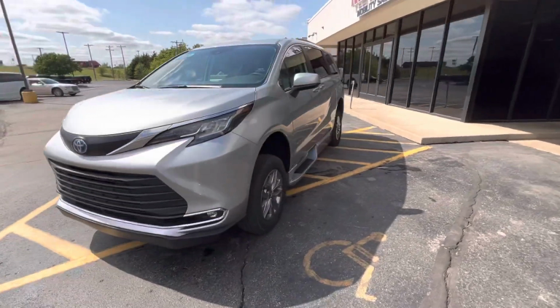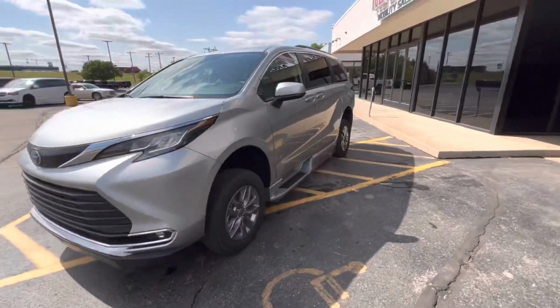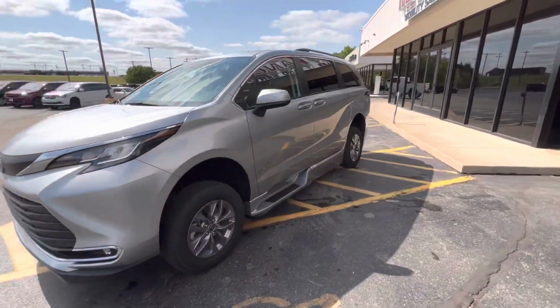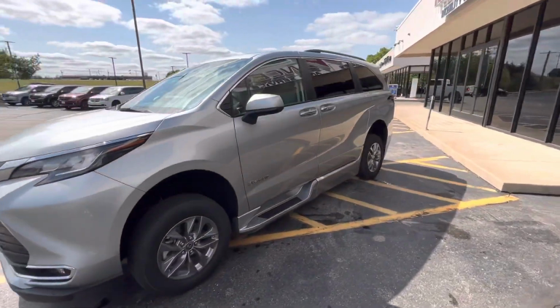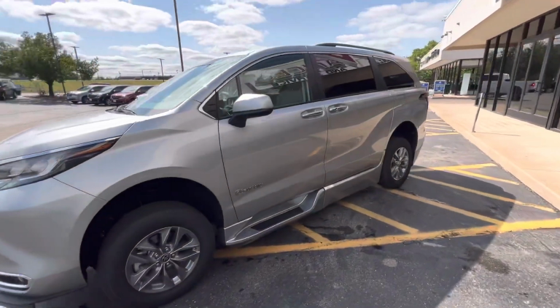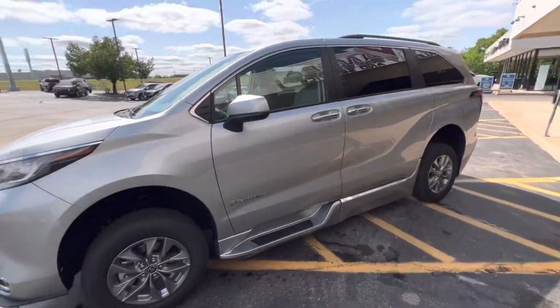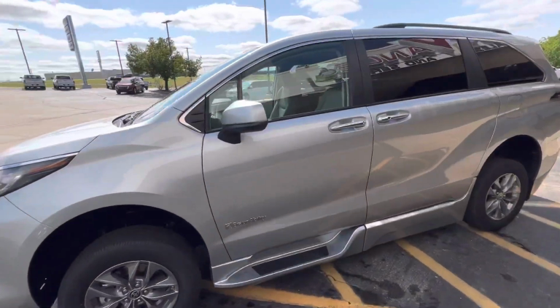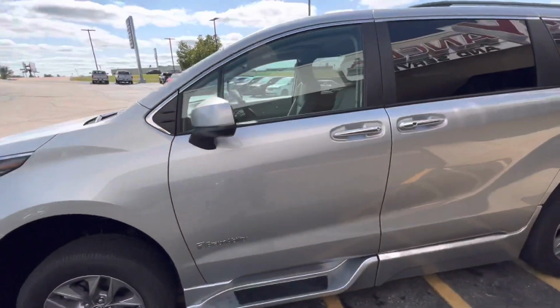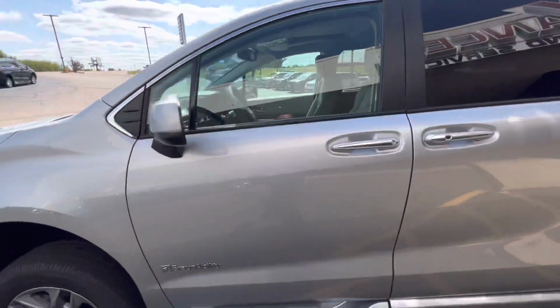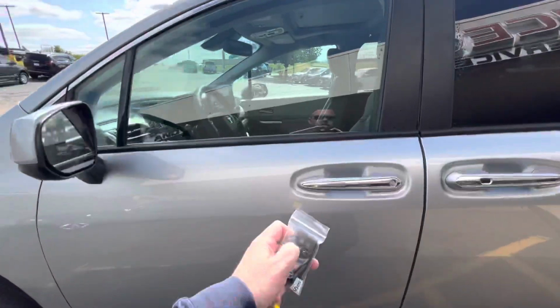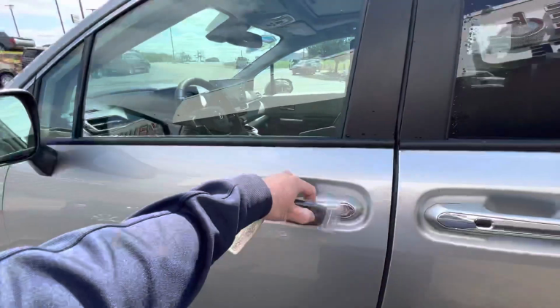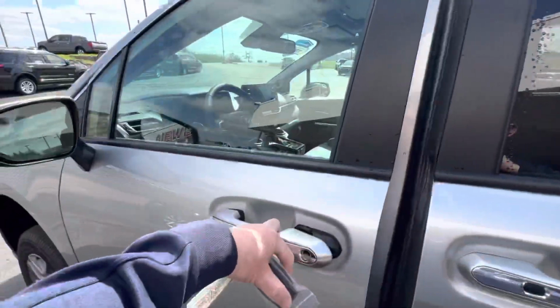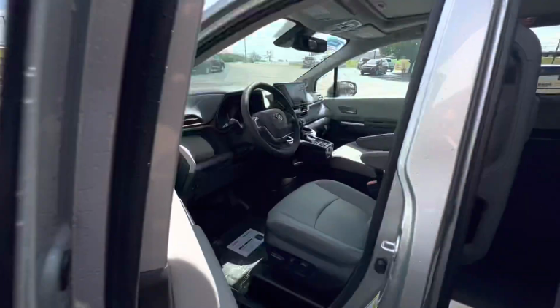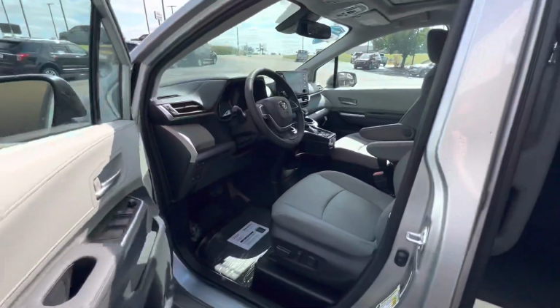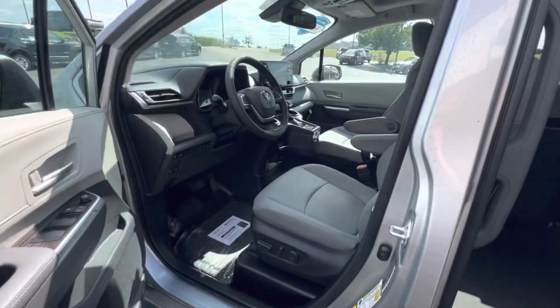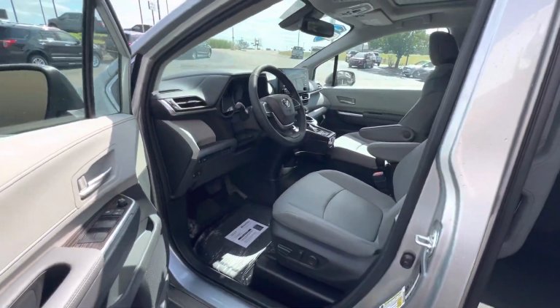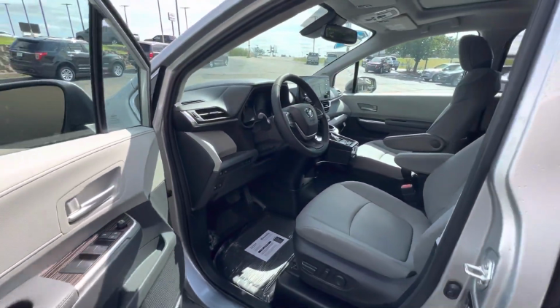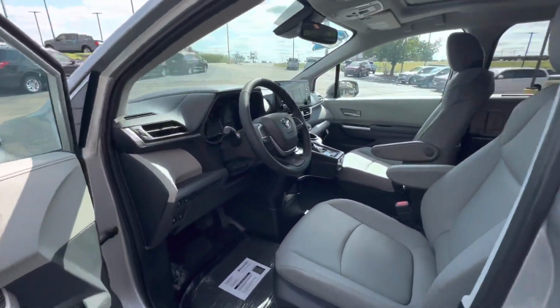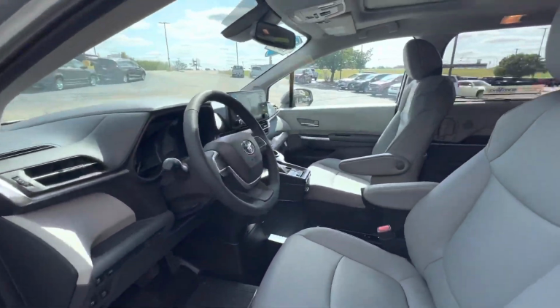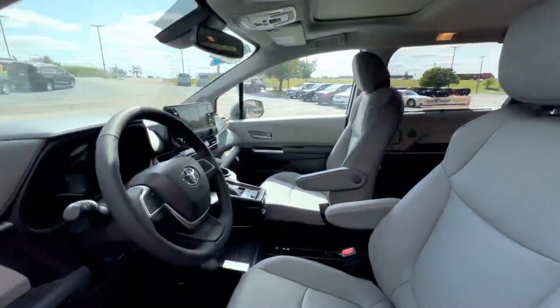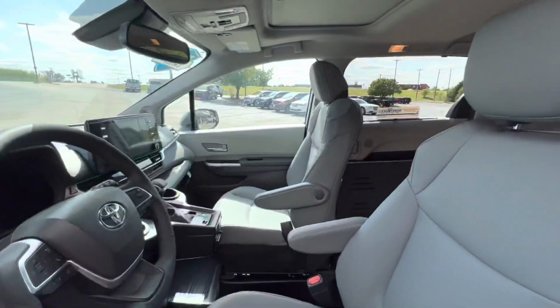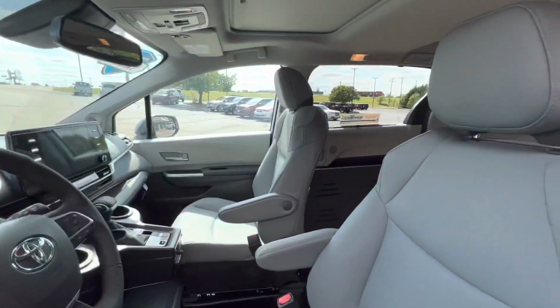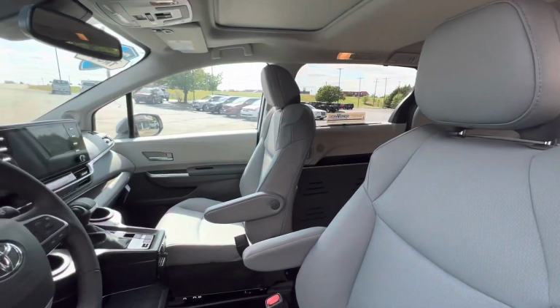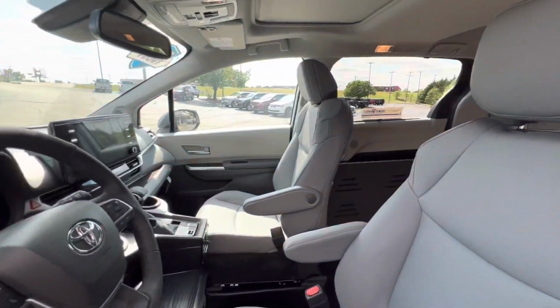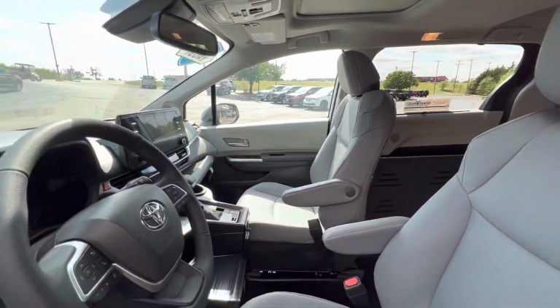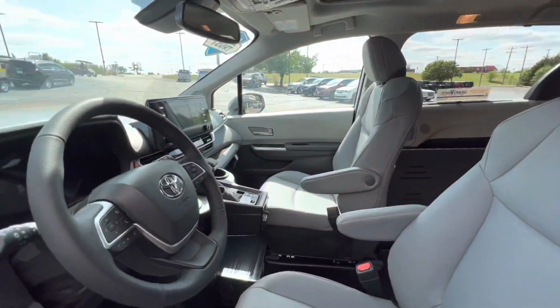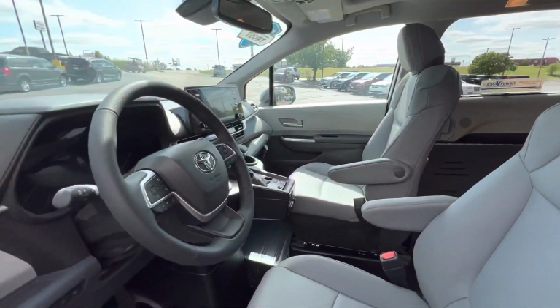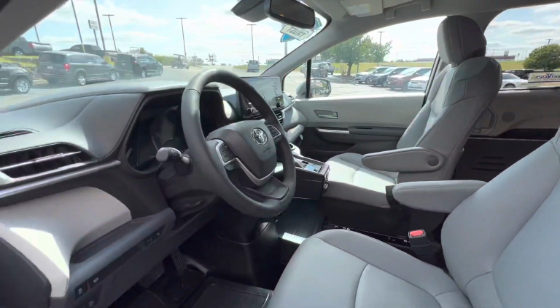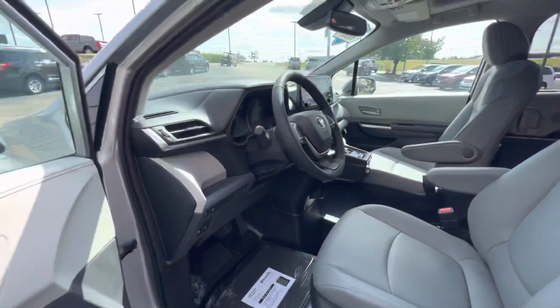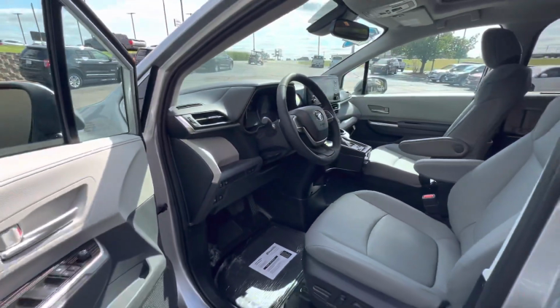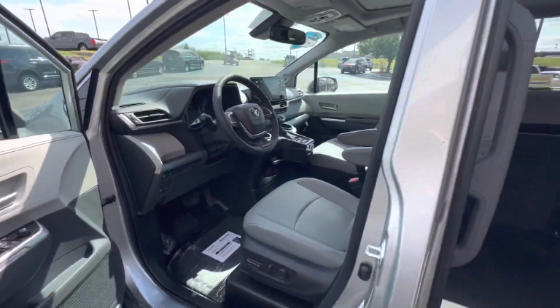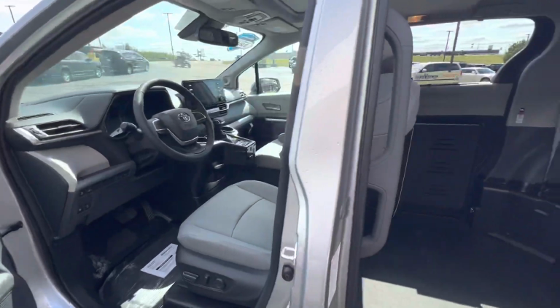This vehicle is currently located at our Guthrie location, but you'll want to give us a call to verify. The XLE Plus gives you some of the nicer features — your moonroof, navigation, and JBL speakers.